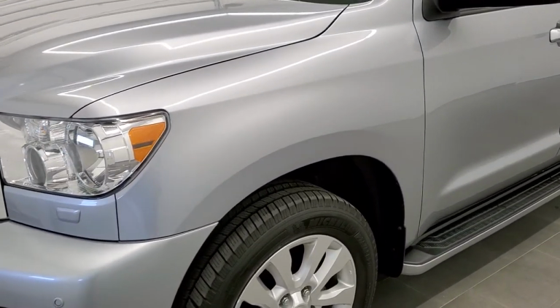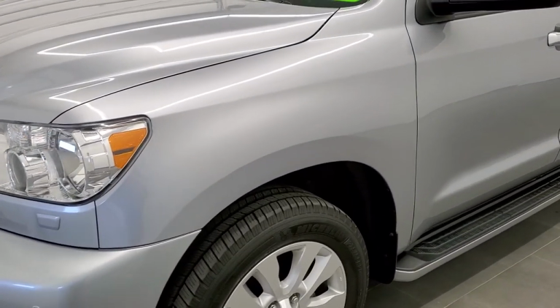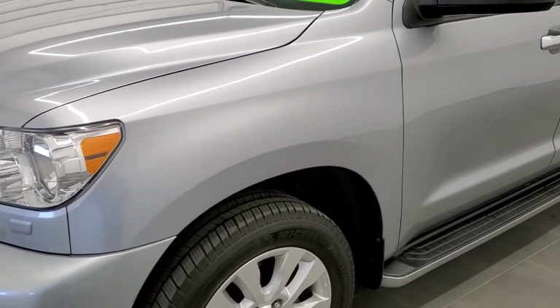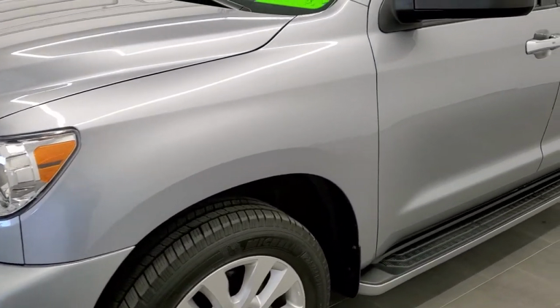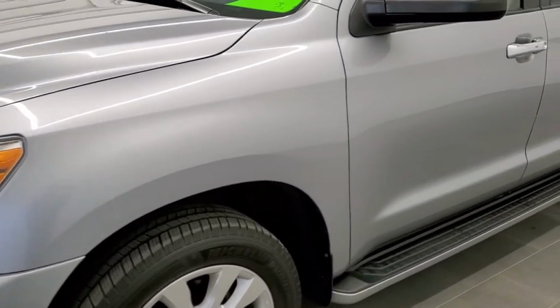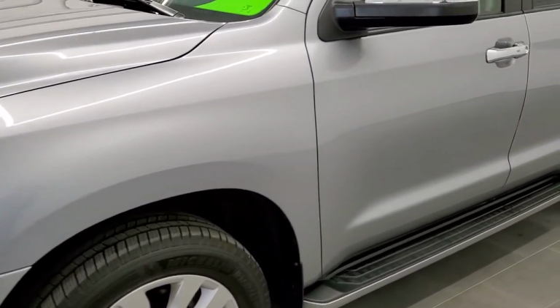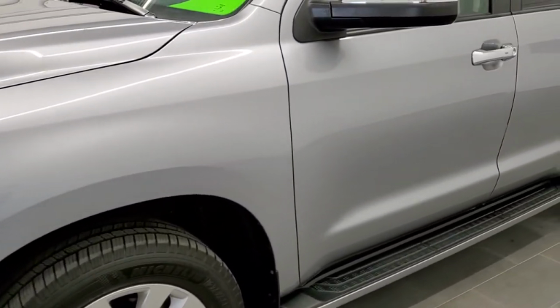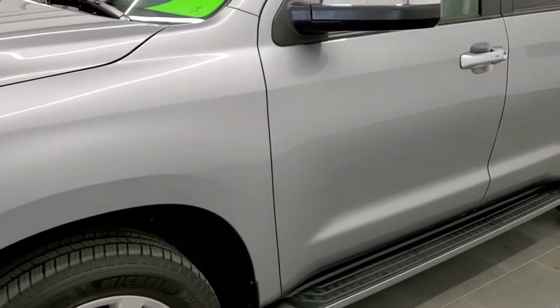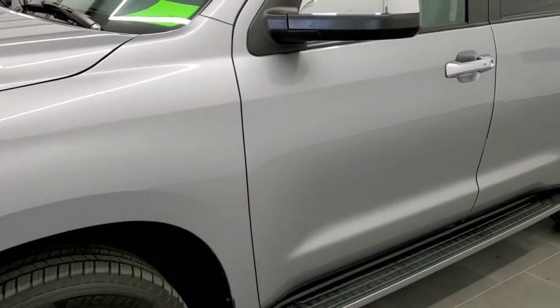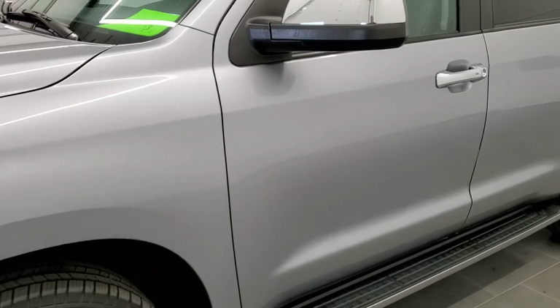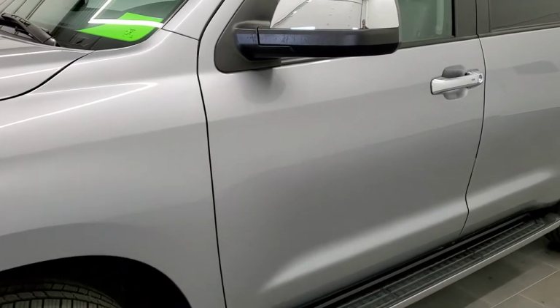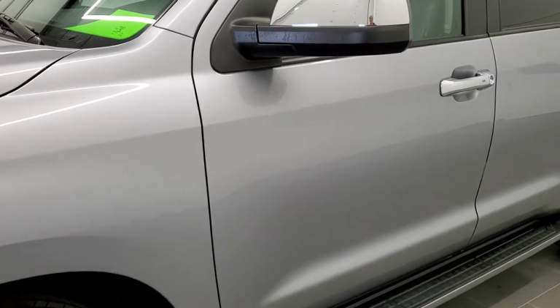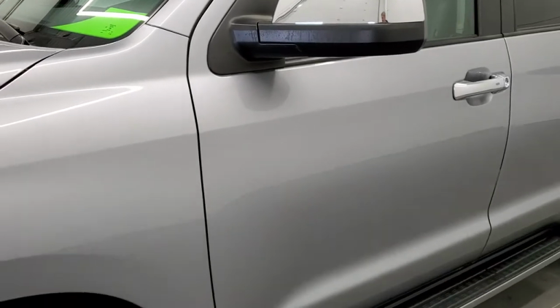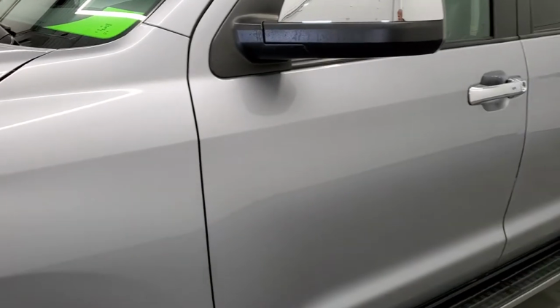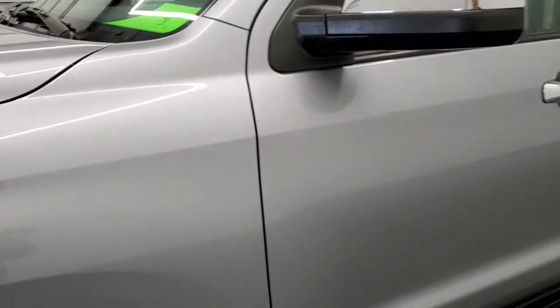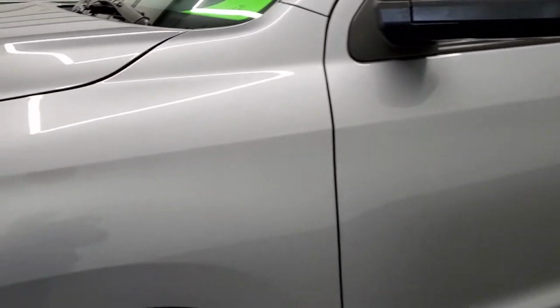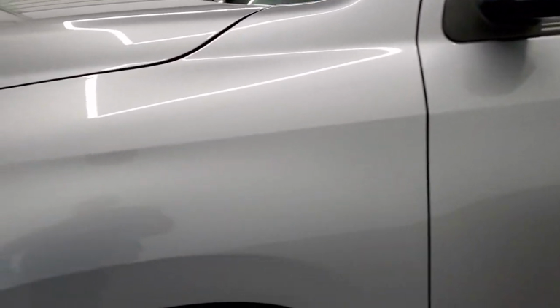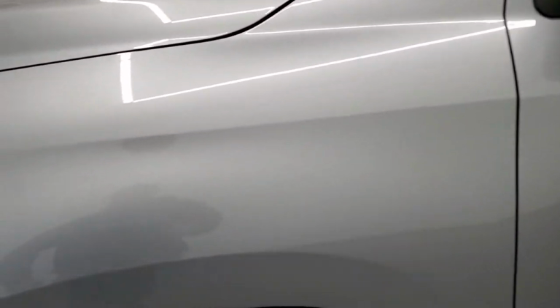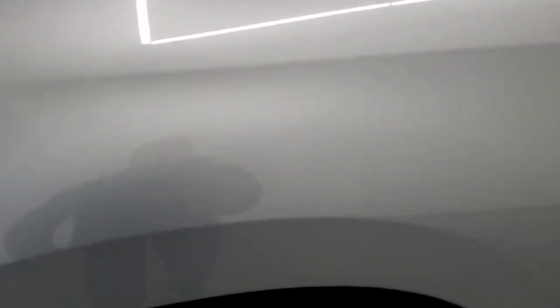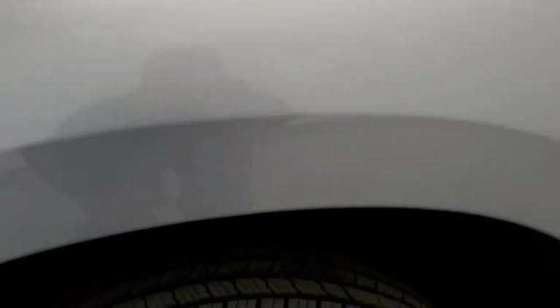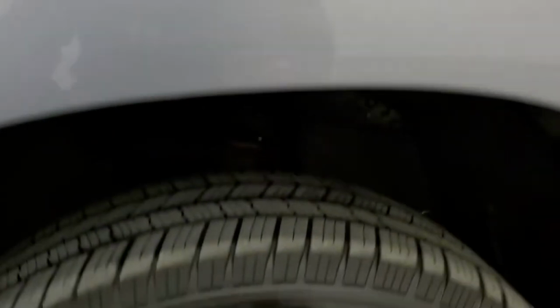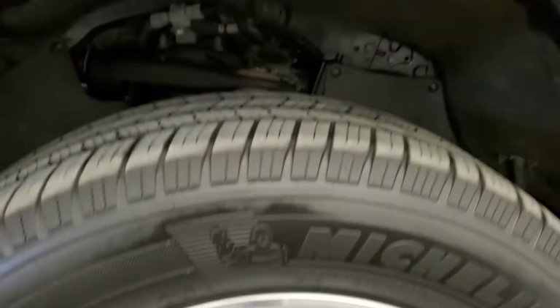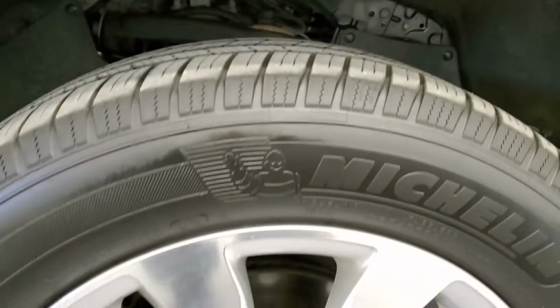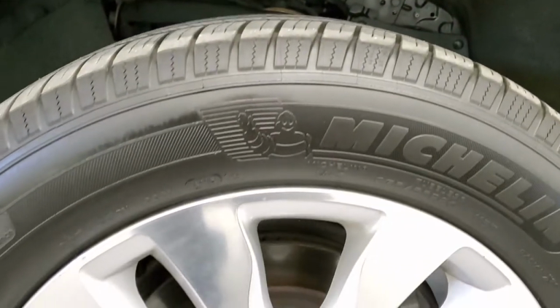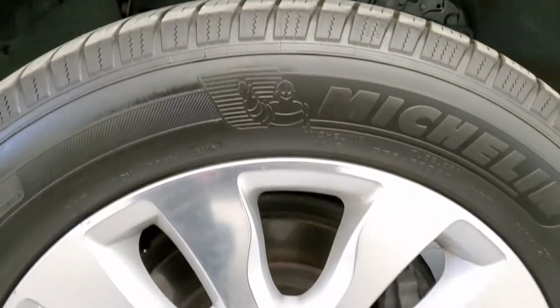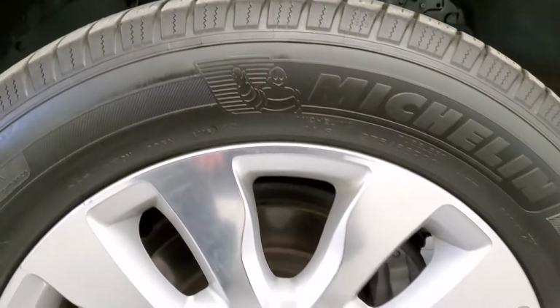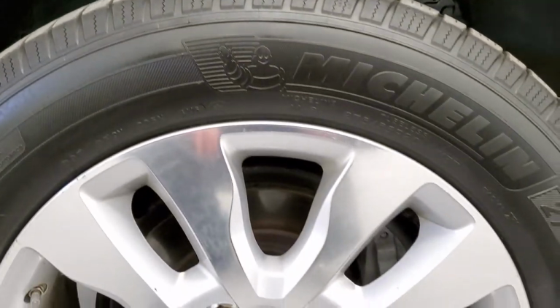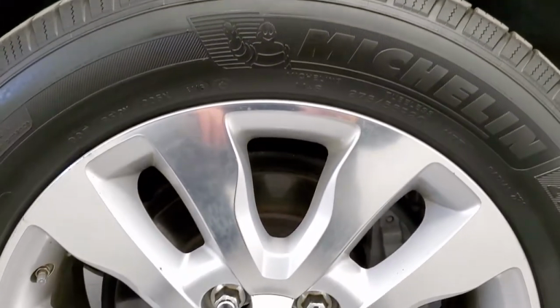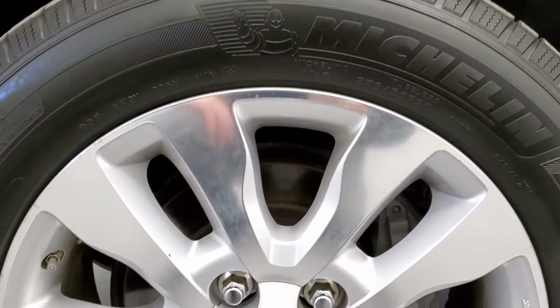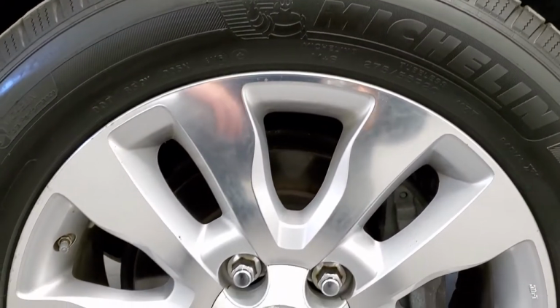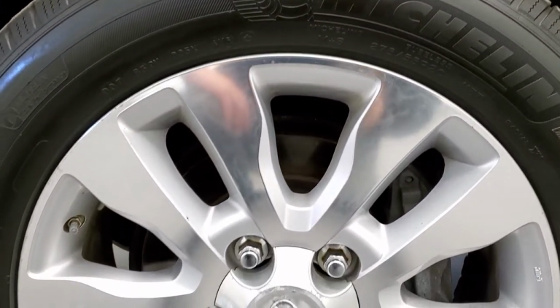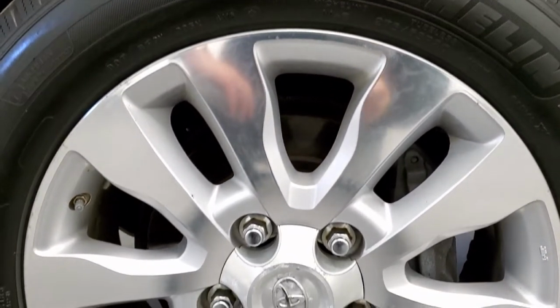Especially with a higher mileage vehicle like this one. To see all the photos on this Sequoia, in the upper right-hand part of your screen is a link to our website — click that and check us out there.